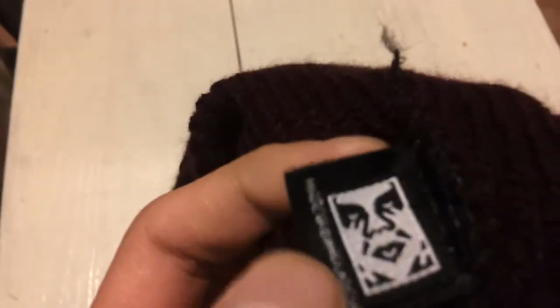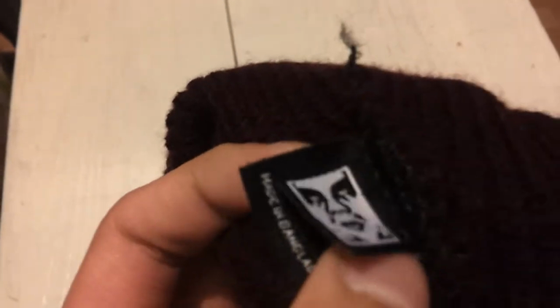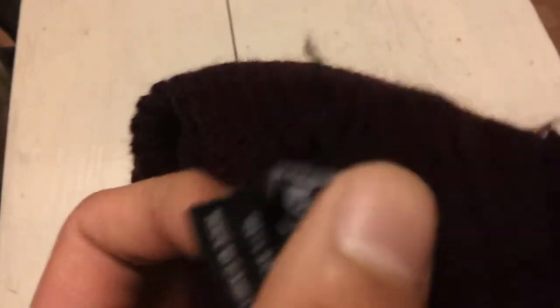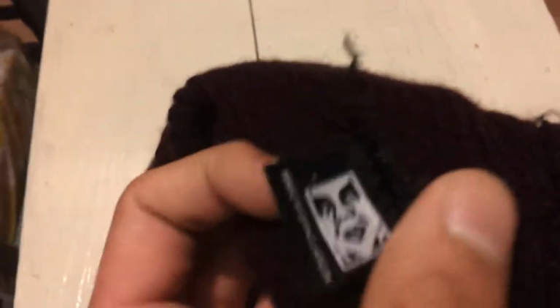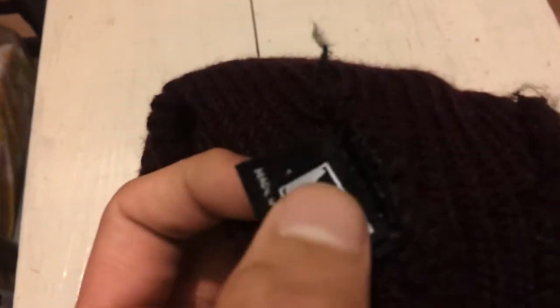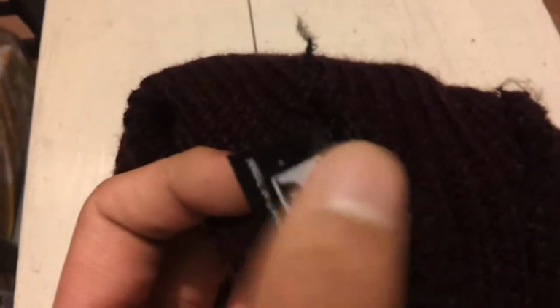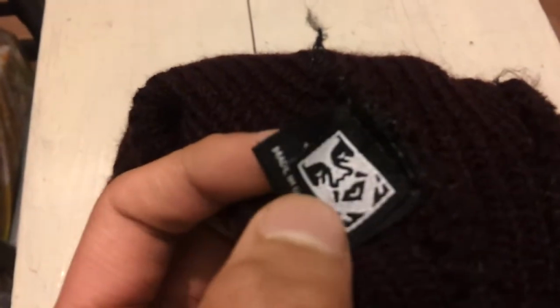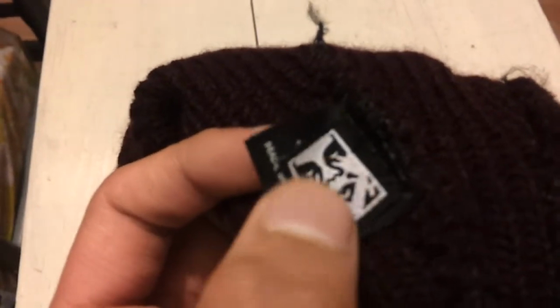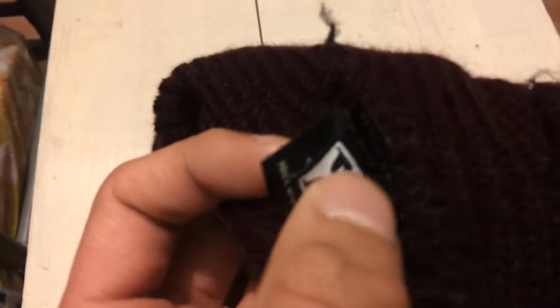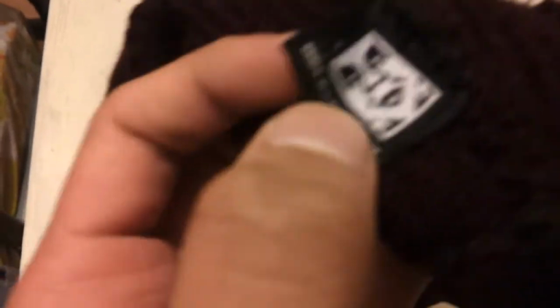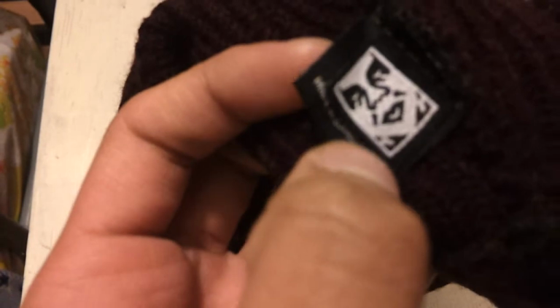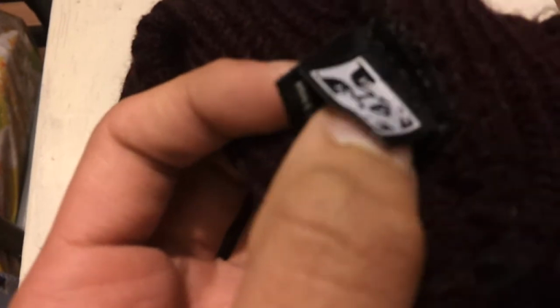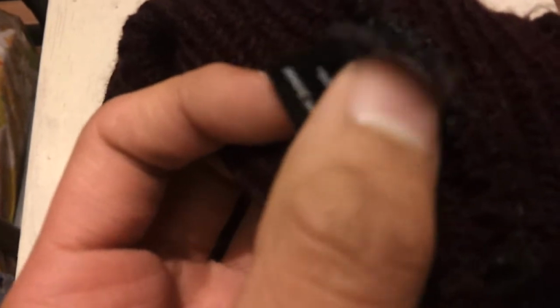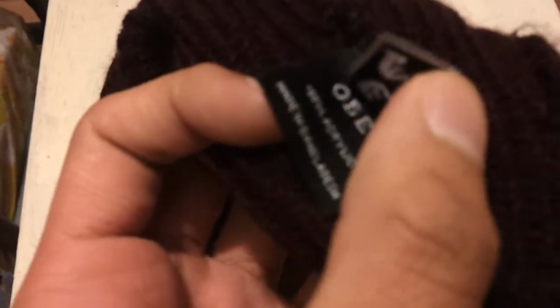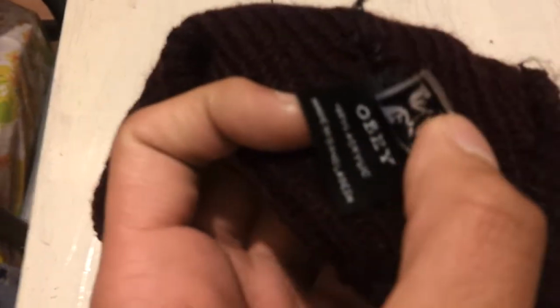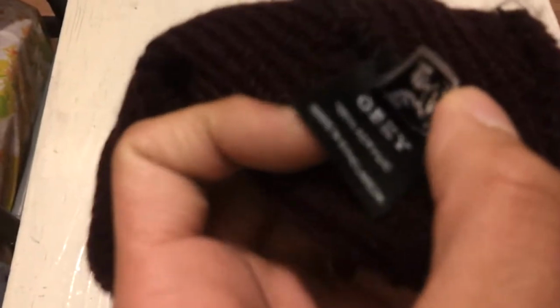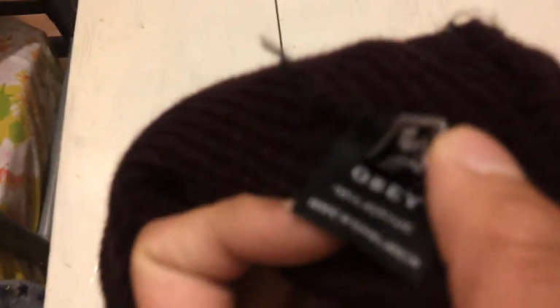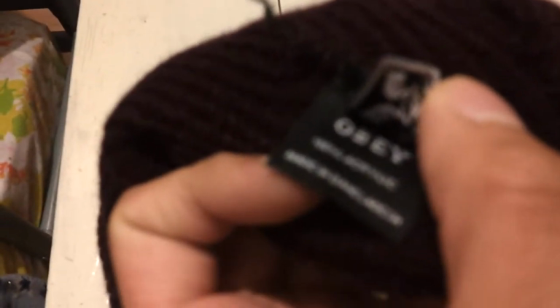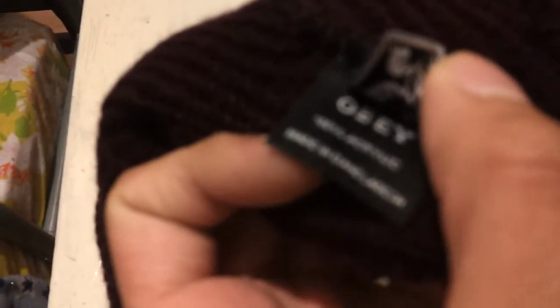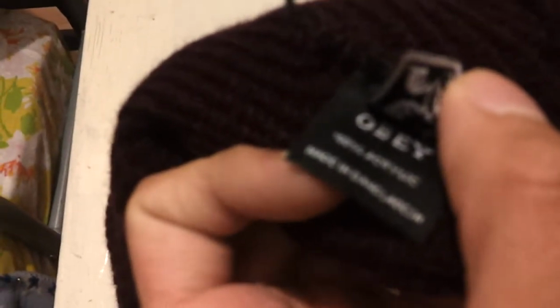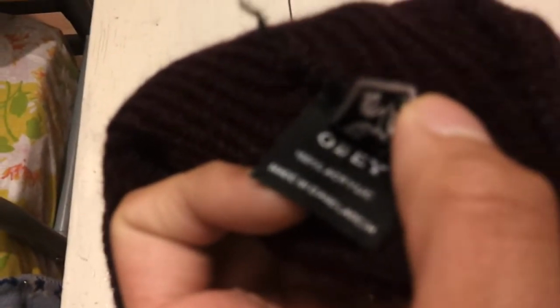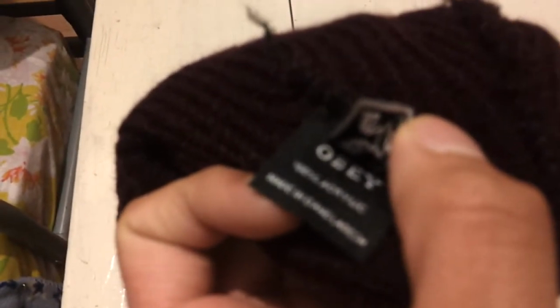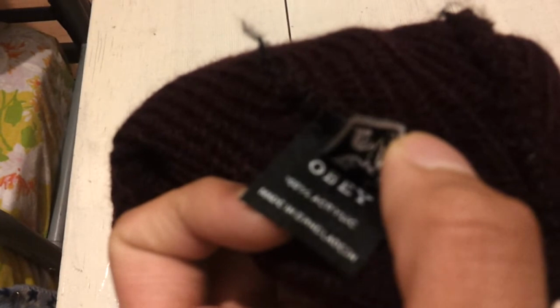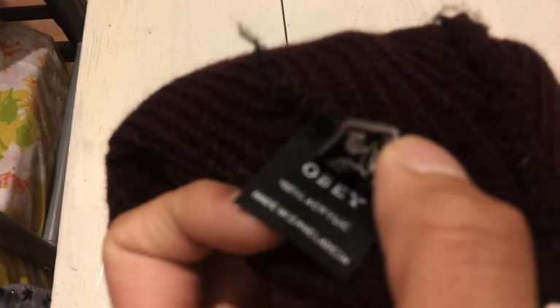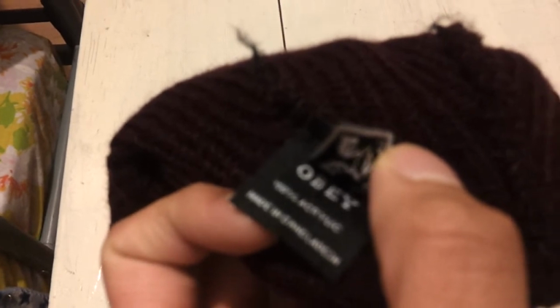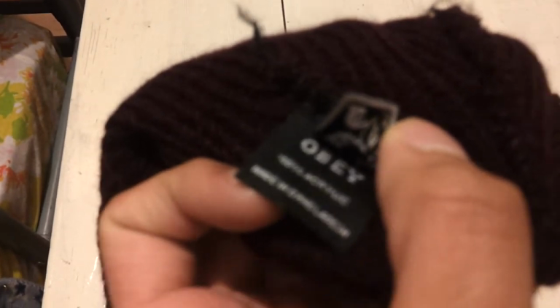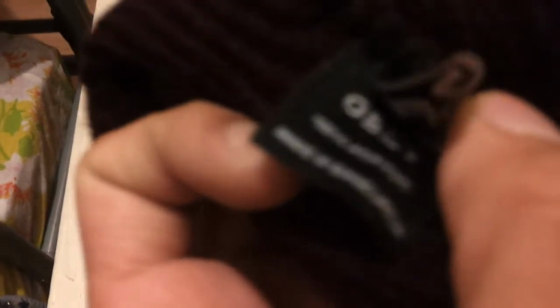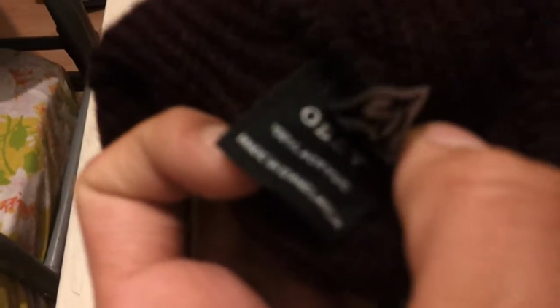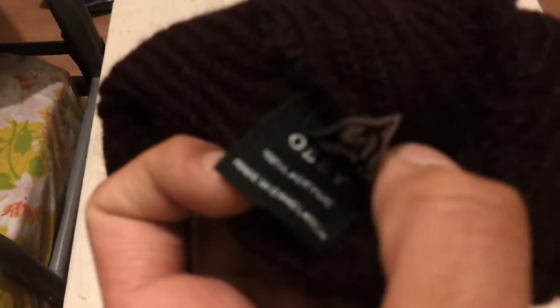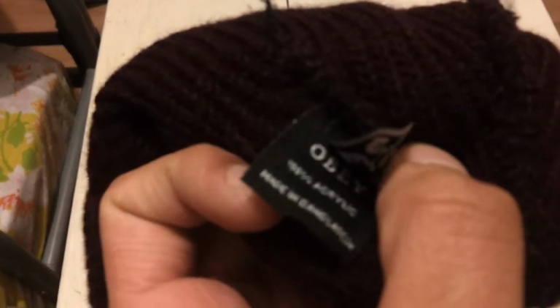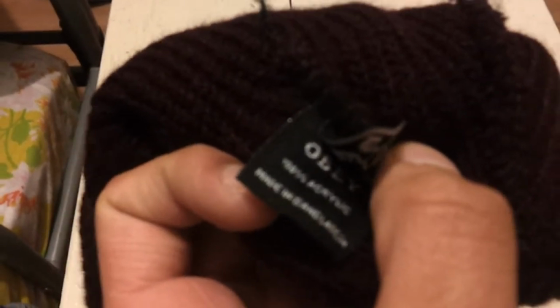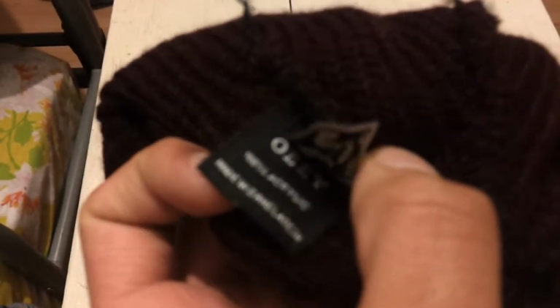And flip that over. I'll try it. There you go. I don't know if you can see that, but there you go.